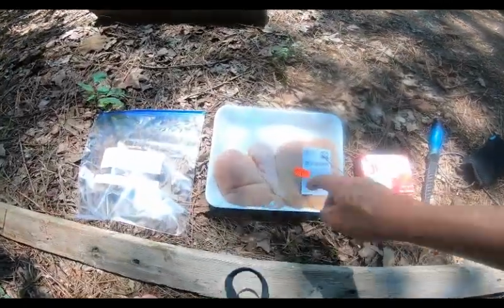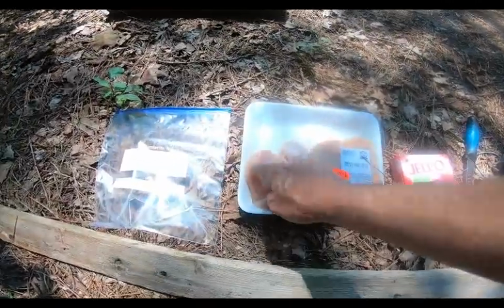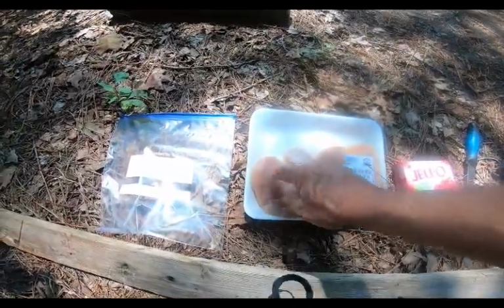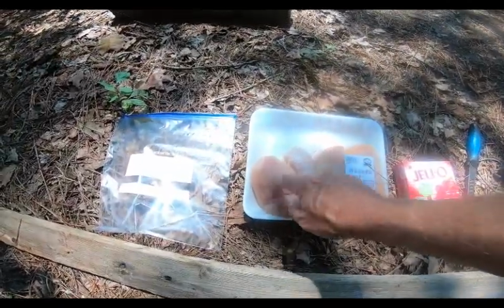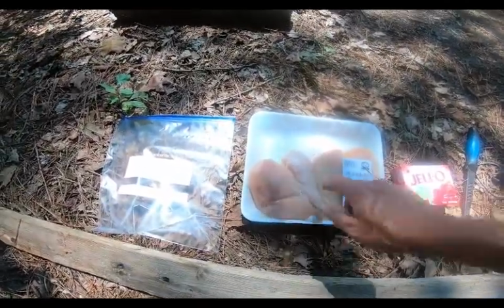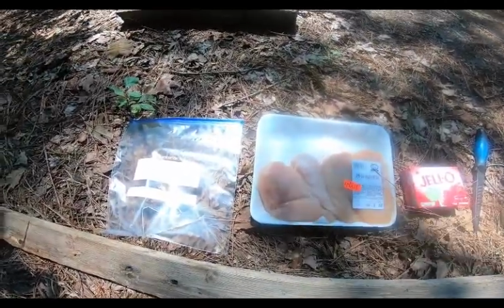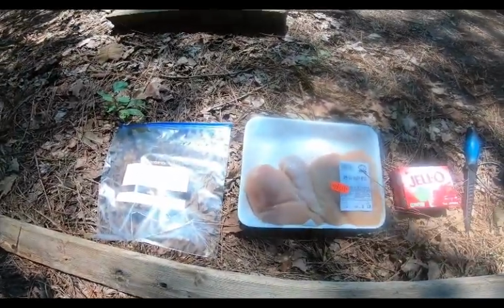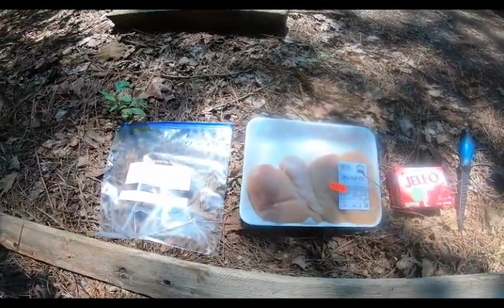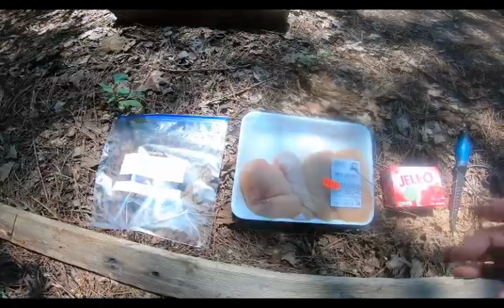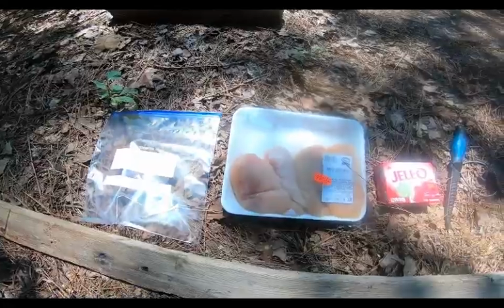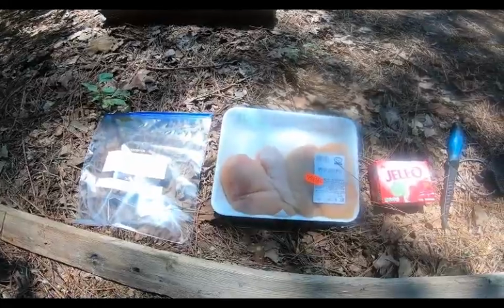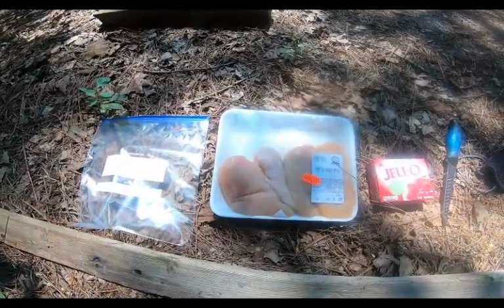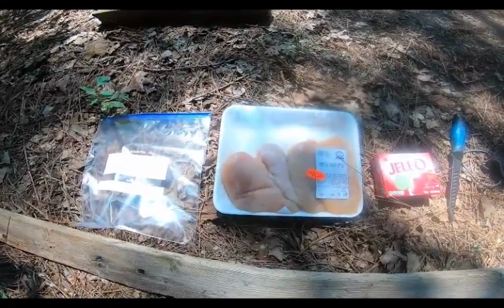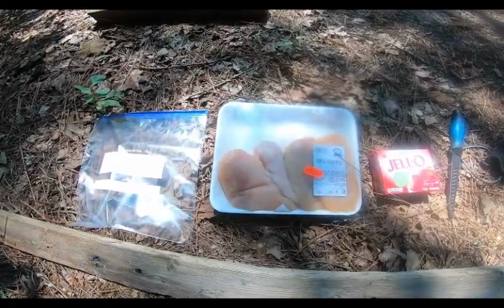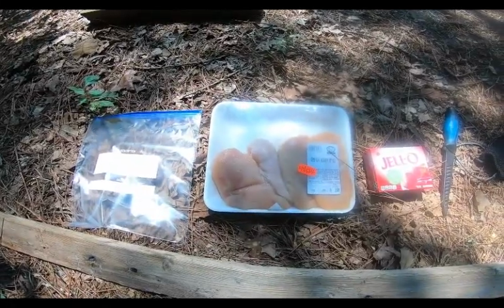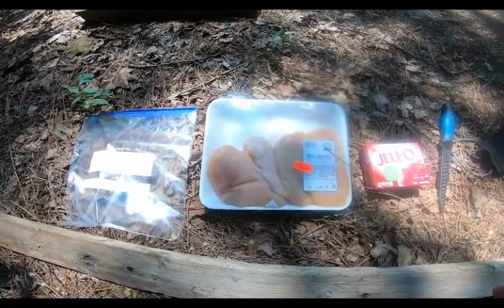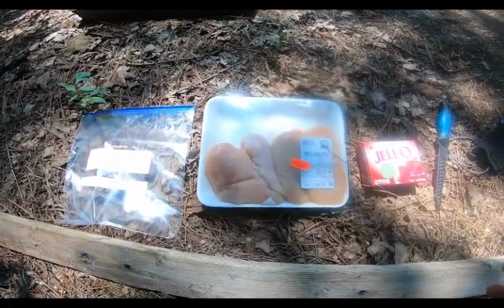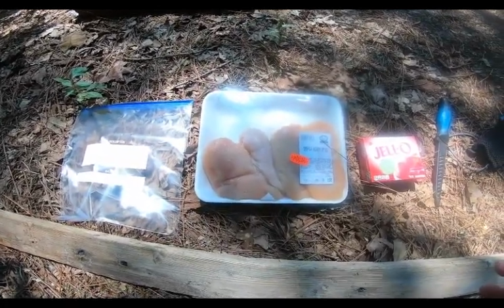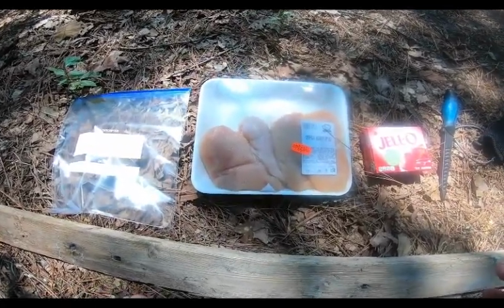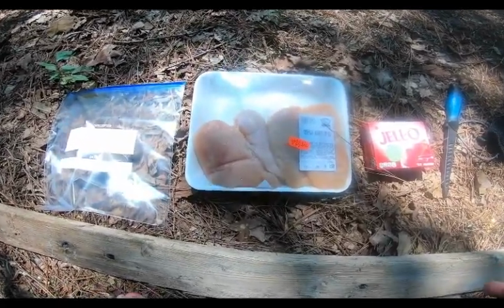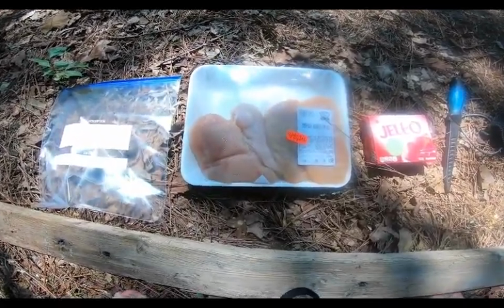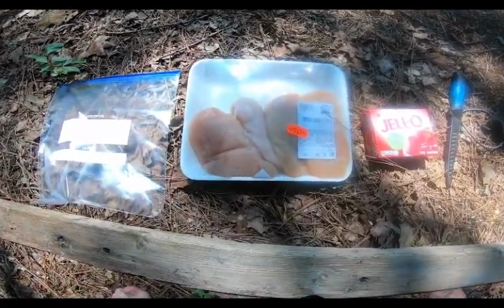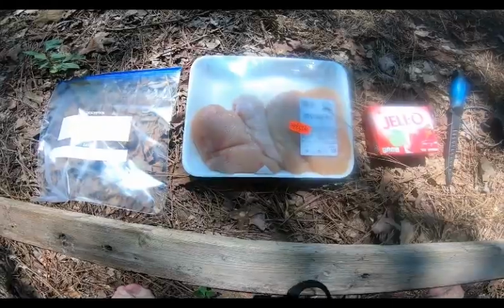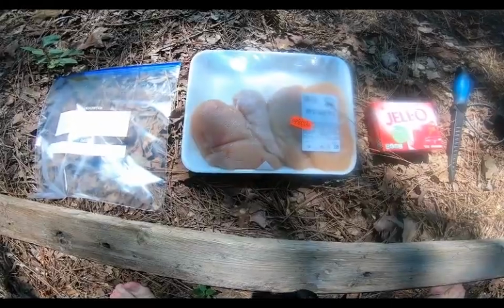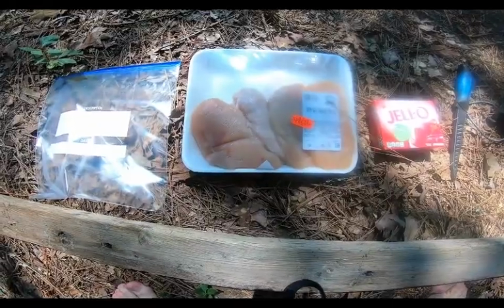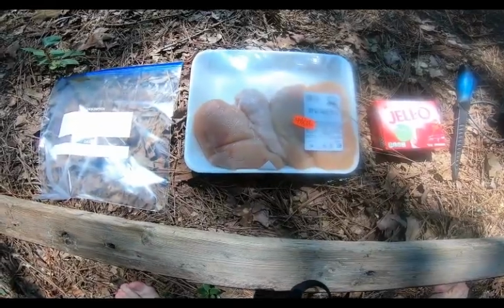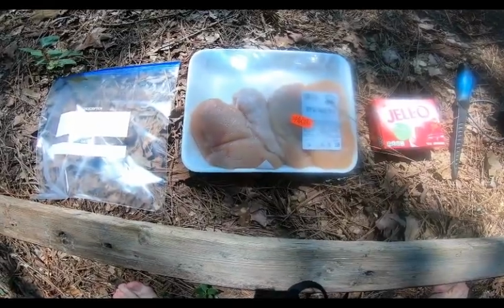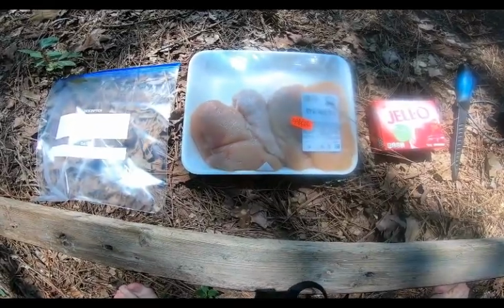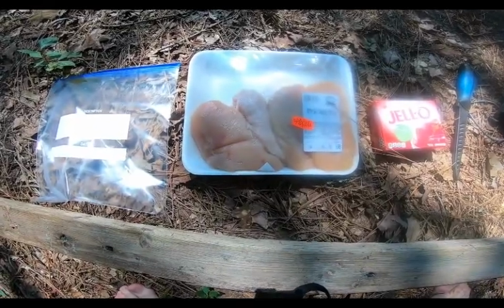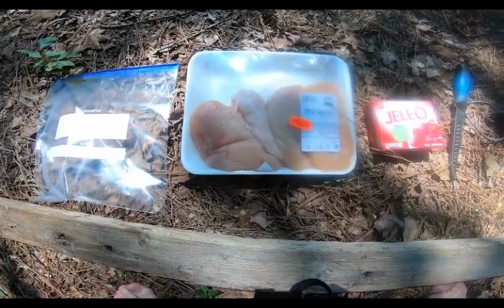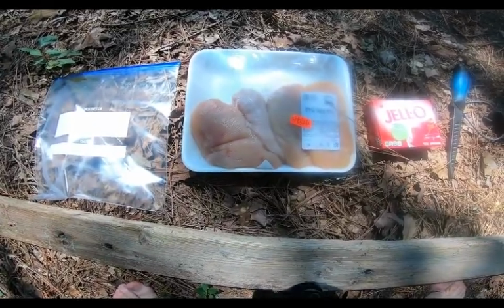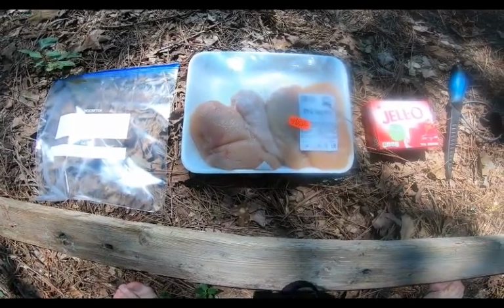Generally we're going to cut smaller baits. Big bait, big fish — doesn't always come true. So we're going to give them some bite-sized nuggets and let's see.